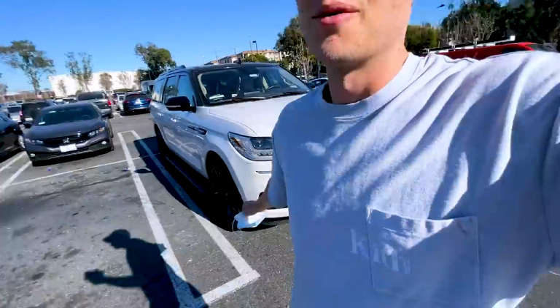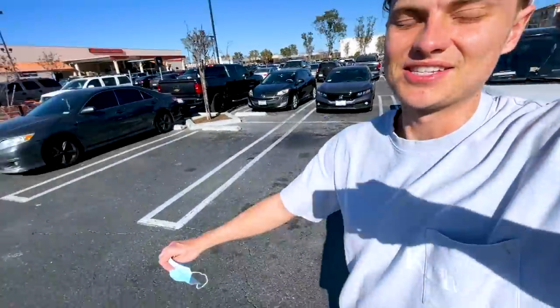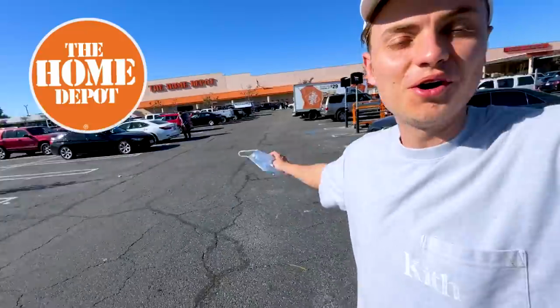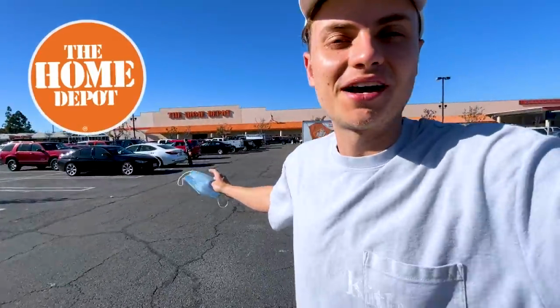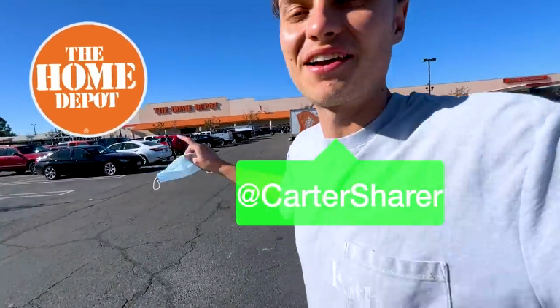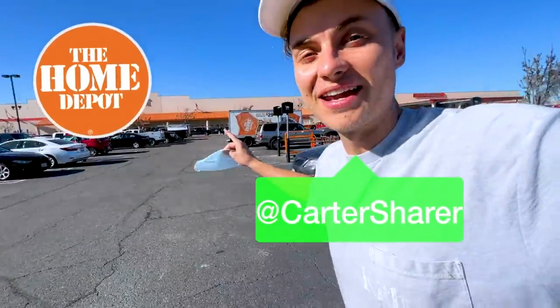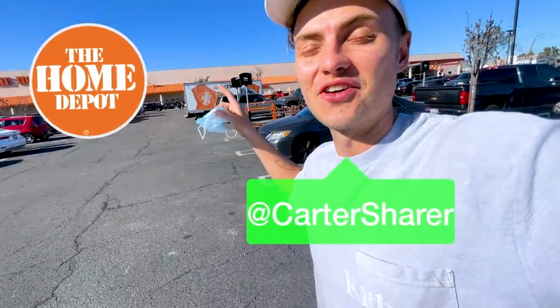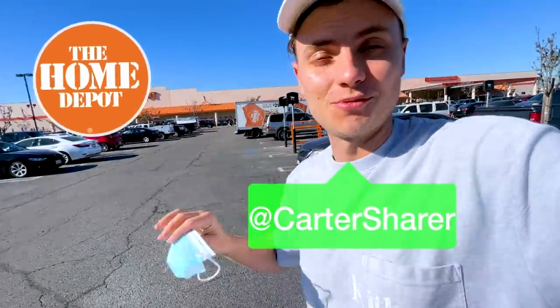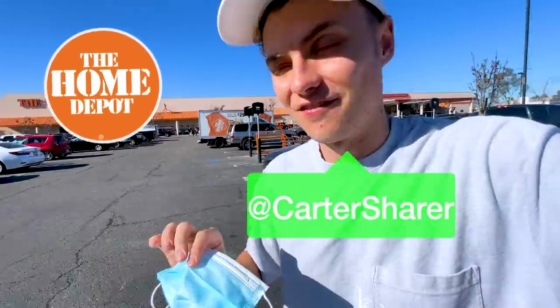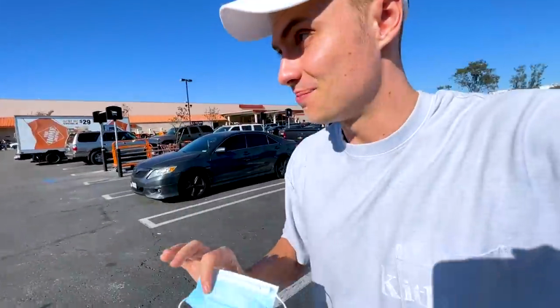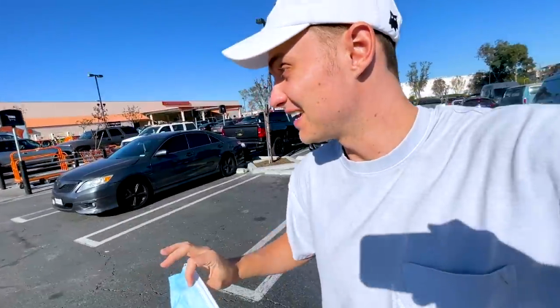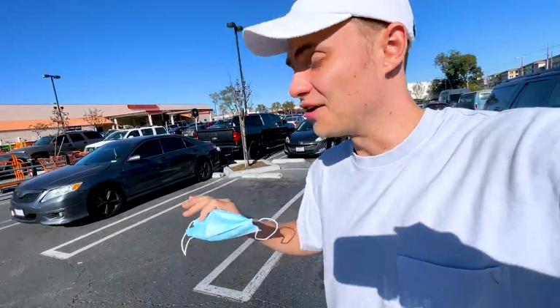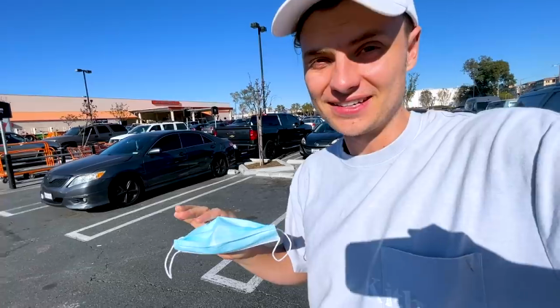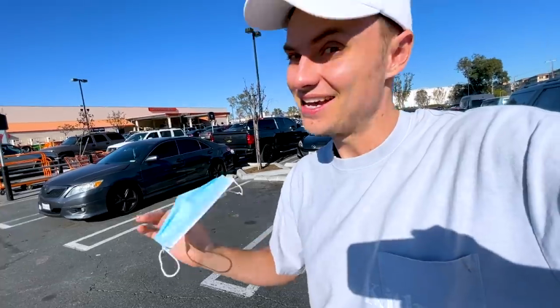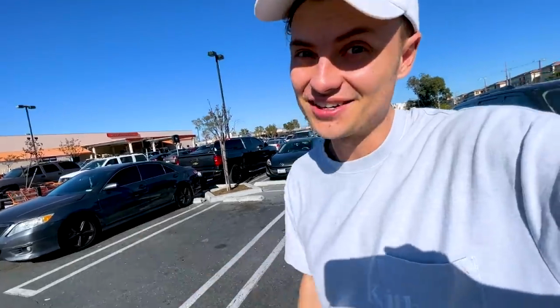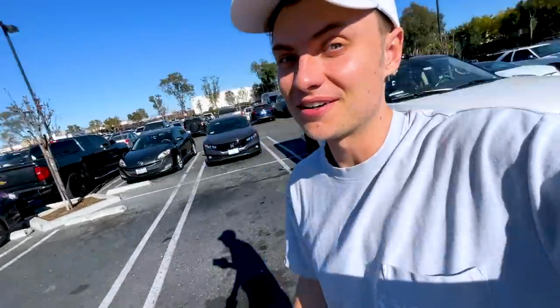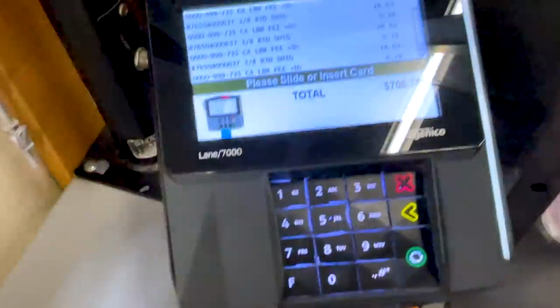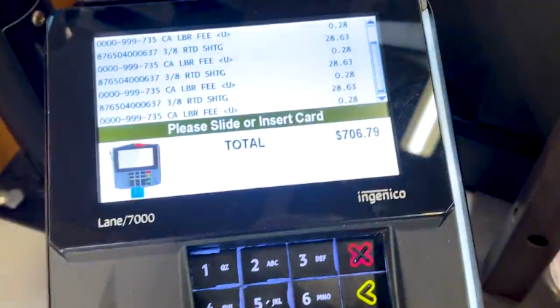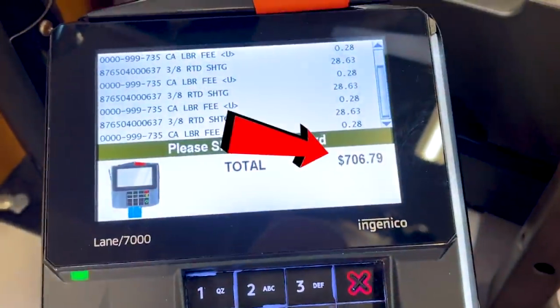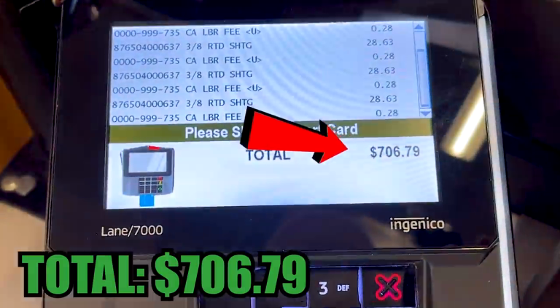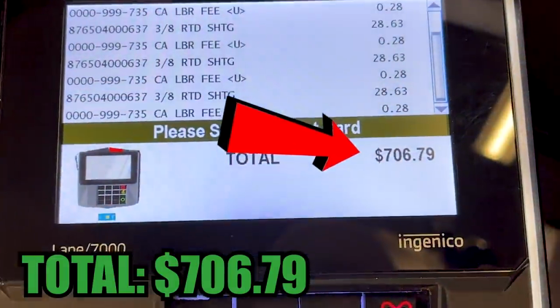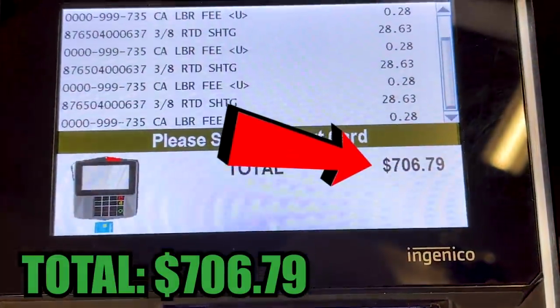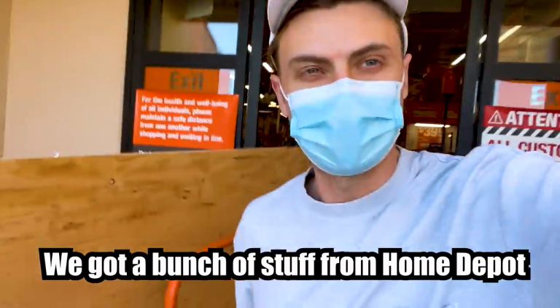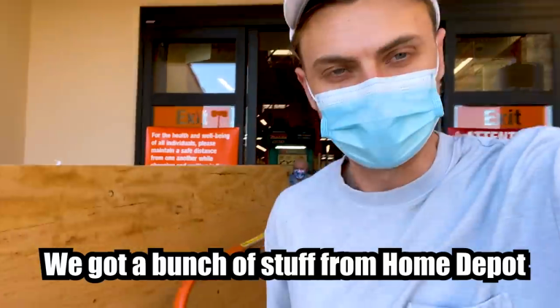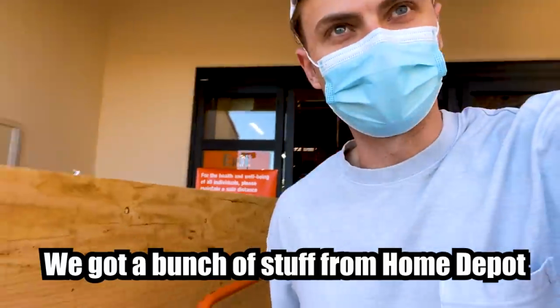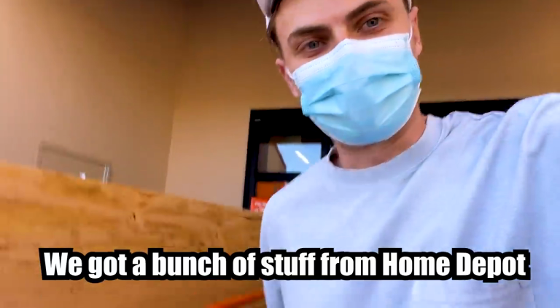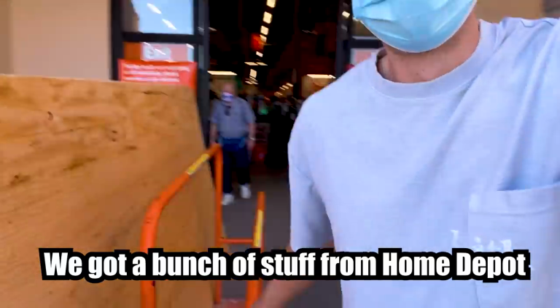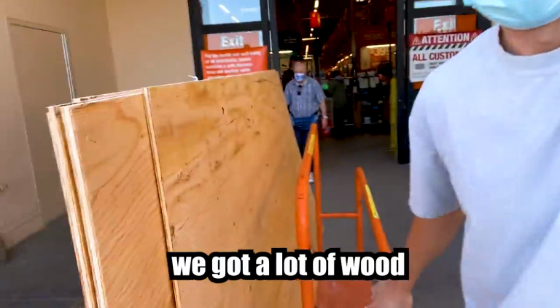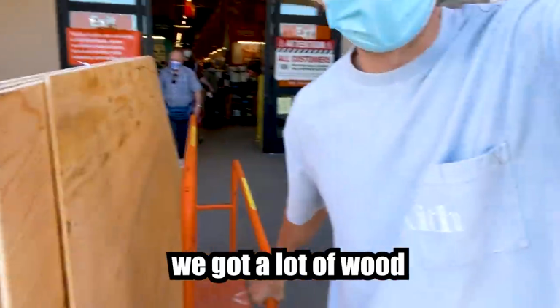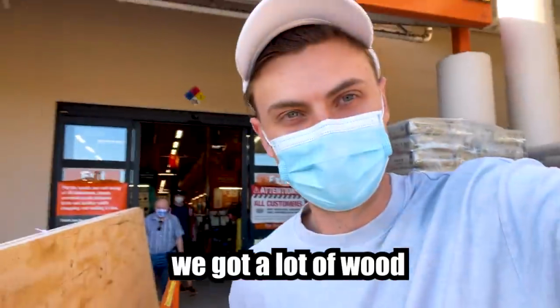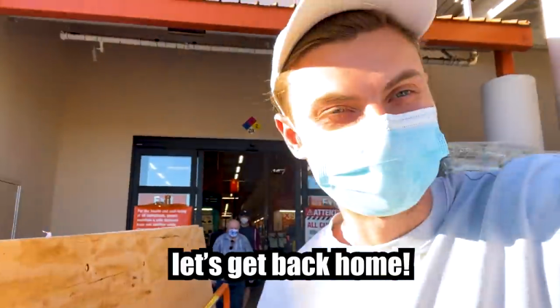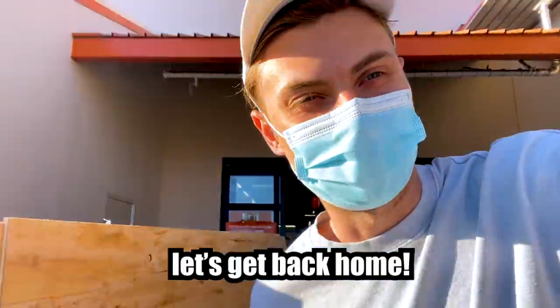We made it to Home Depot, guys. We got to go in and grab some wood so we can finish the build today and hopefully test it out and jump off. We got a bunch of stuff from Home Depot — we got a lot of wood. Let's get back home.